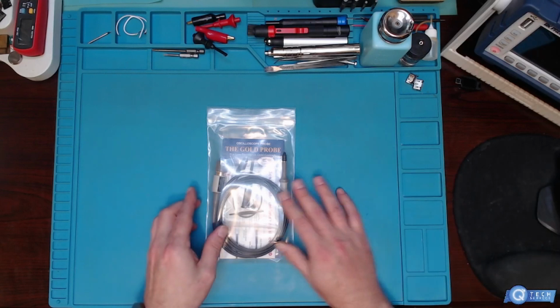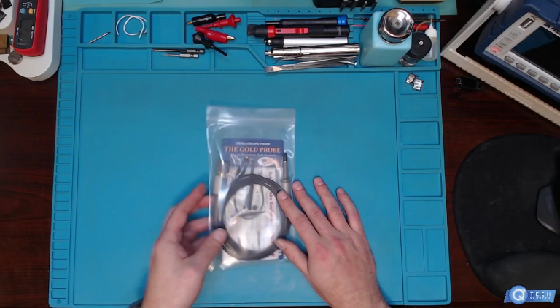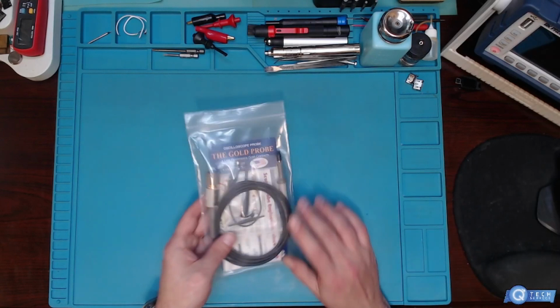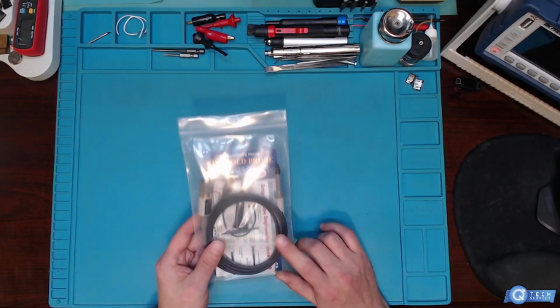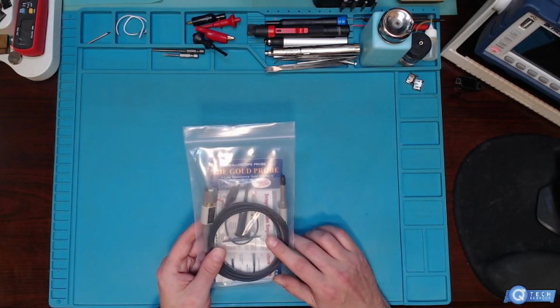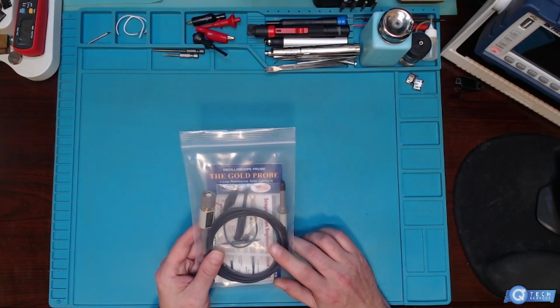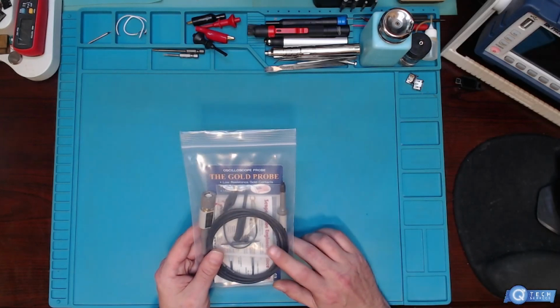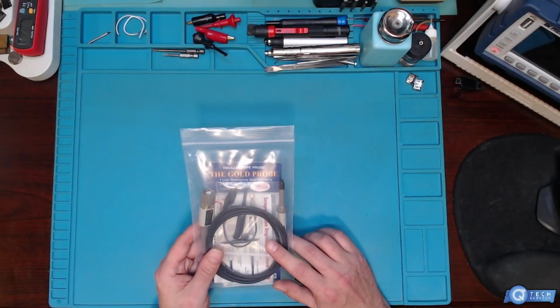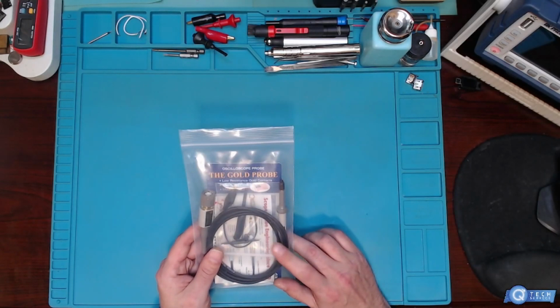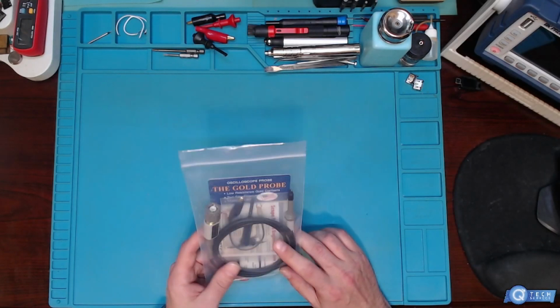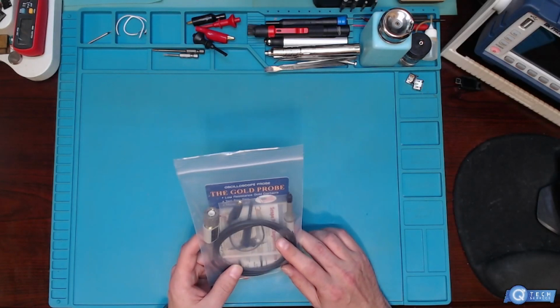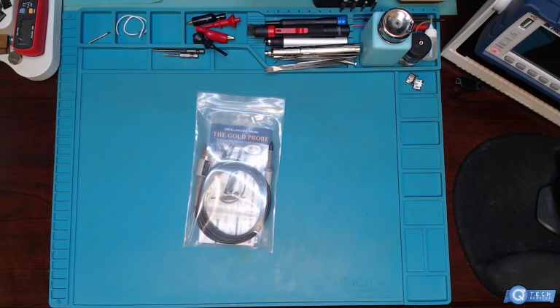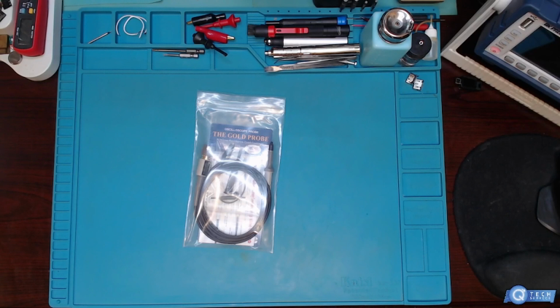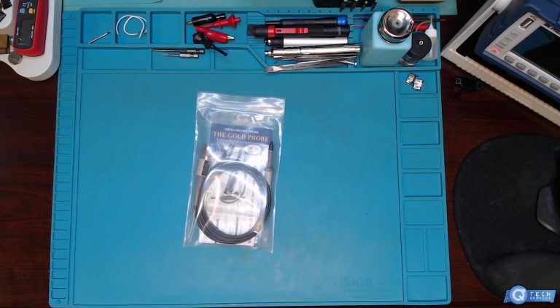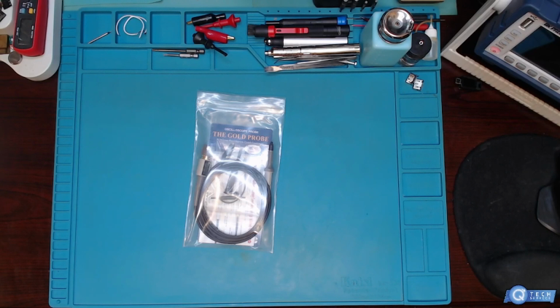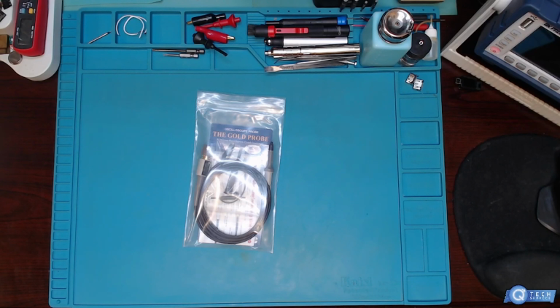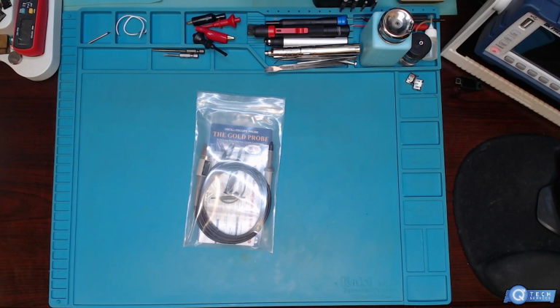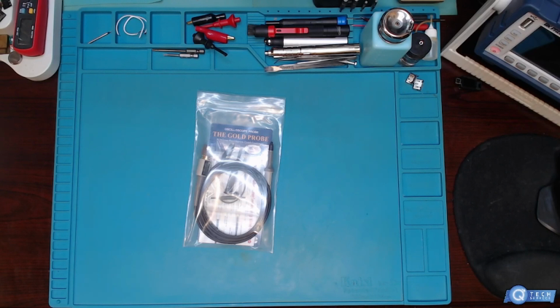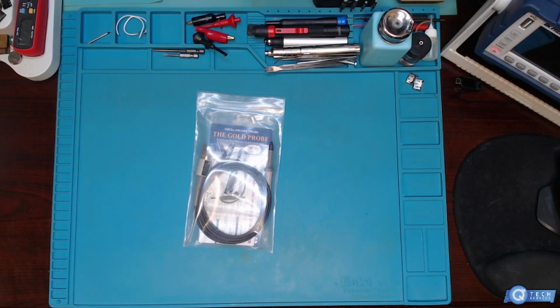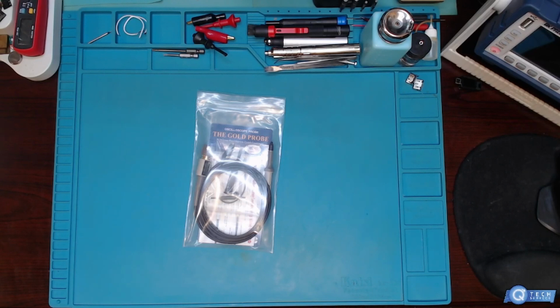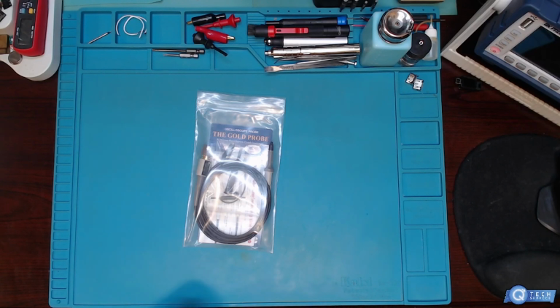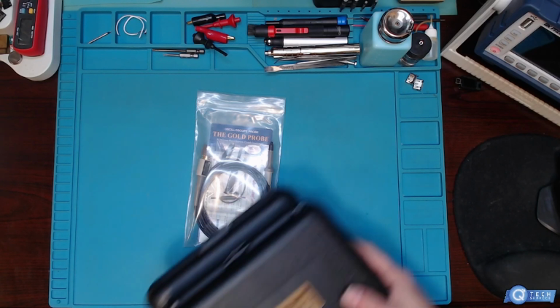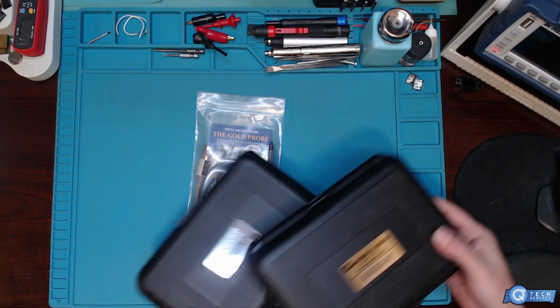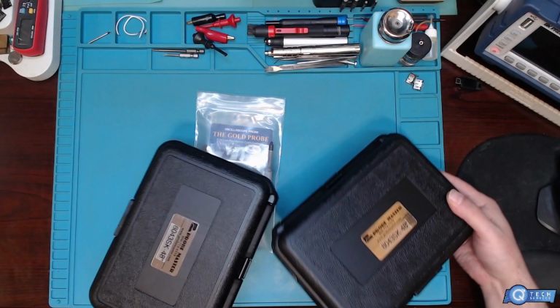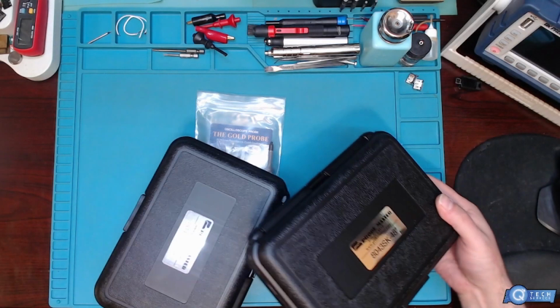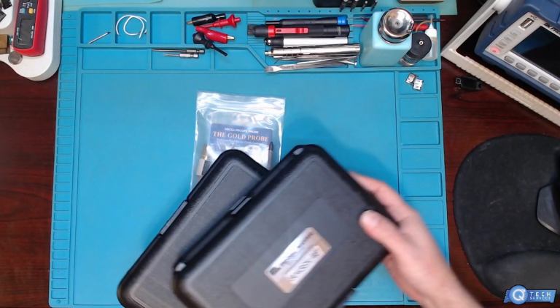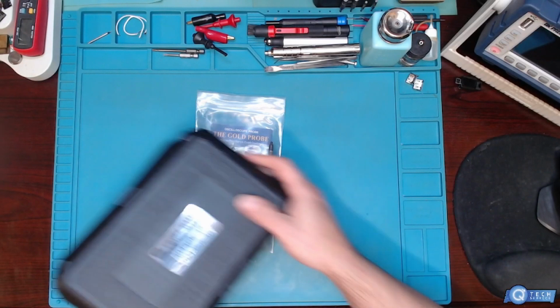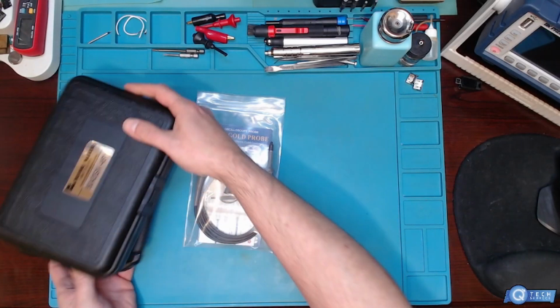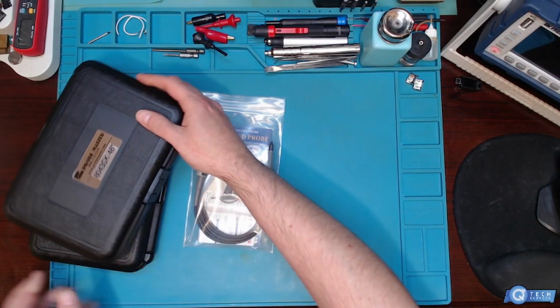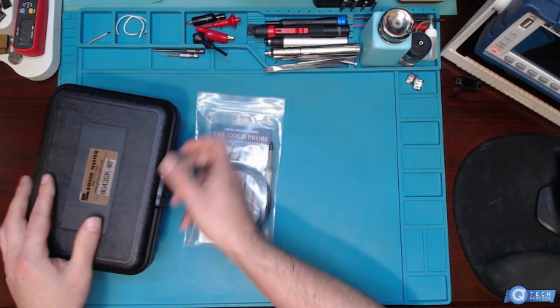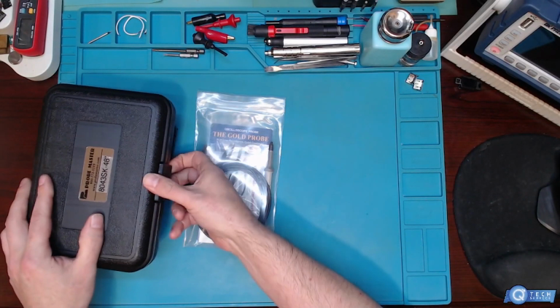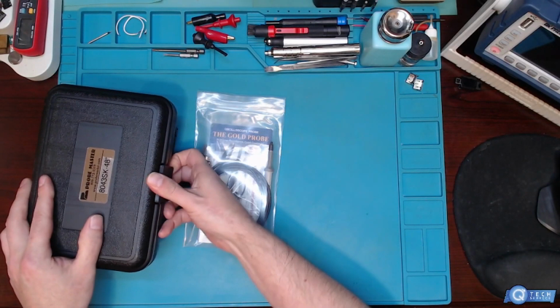Today we're going to be taking a look at an oscilloscope probe from Probe Master. I like to replace them every once in a while, so I picked up a couple more — it's always nice to have a couple in stock.